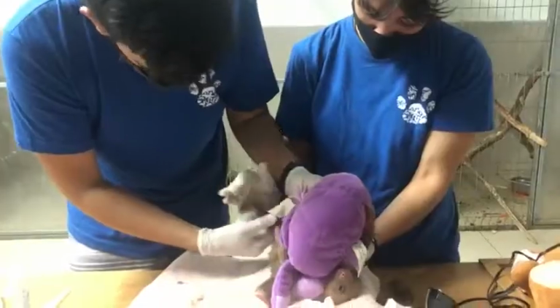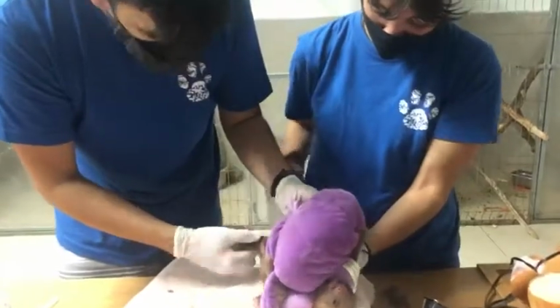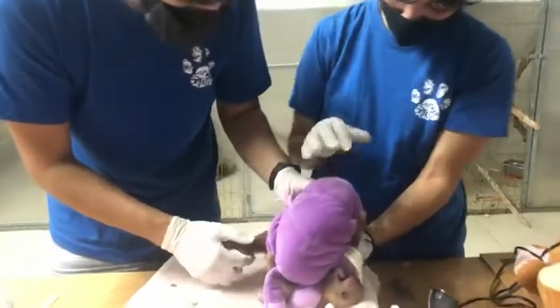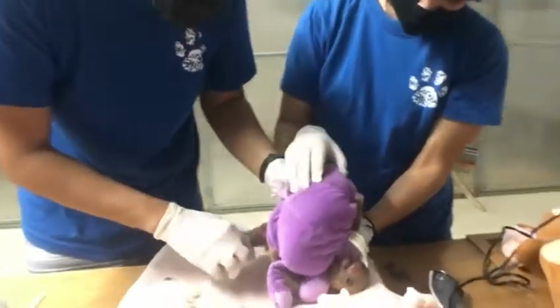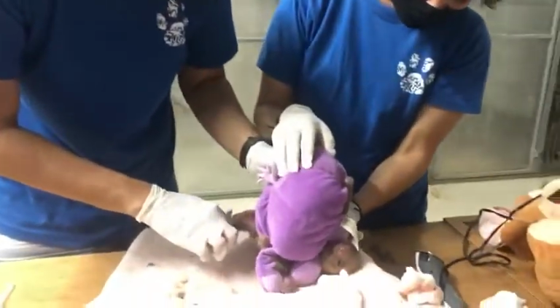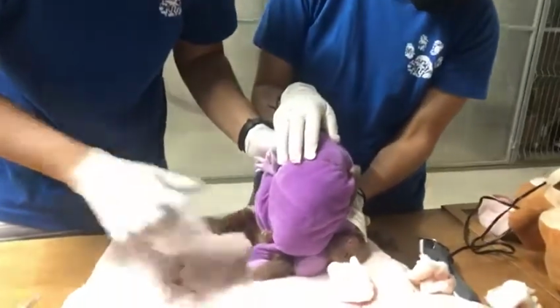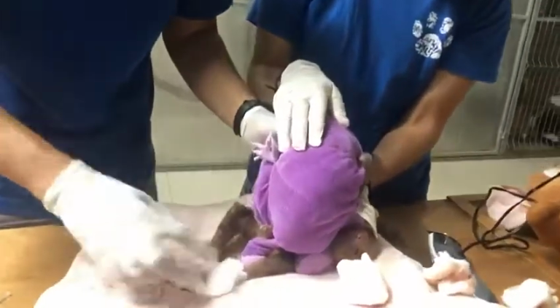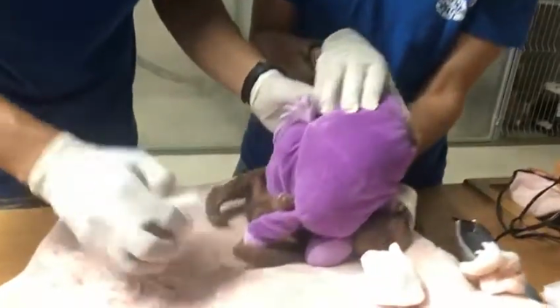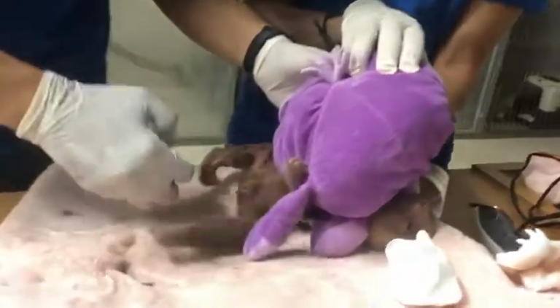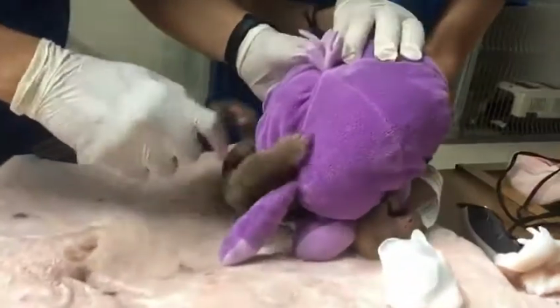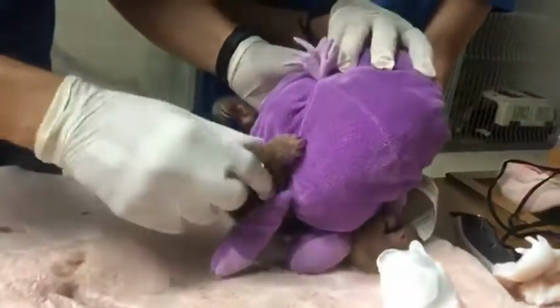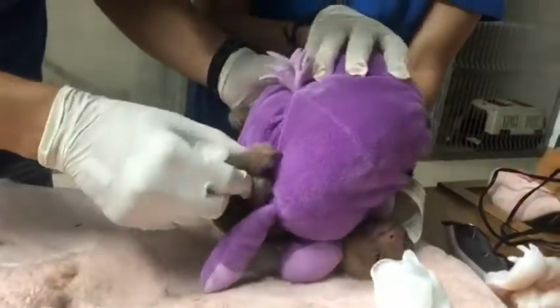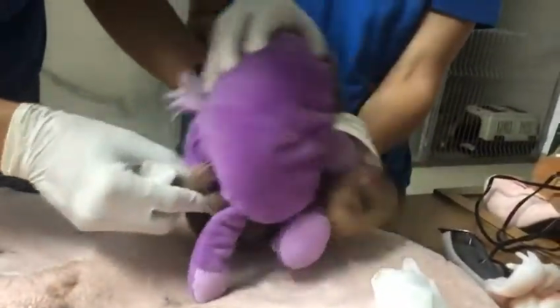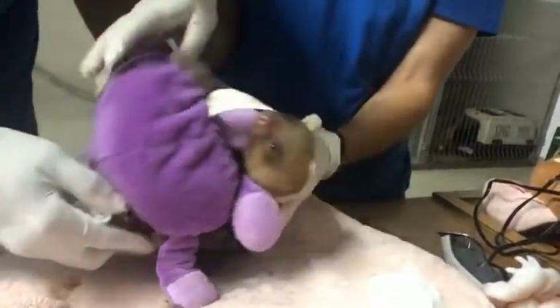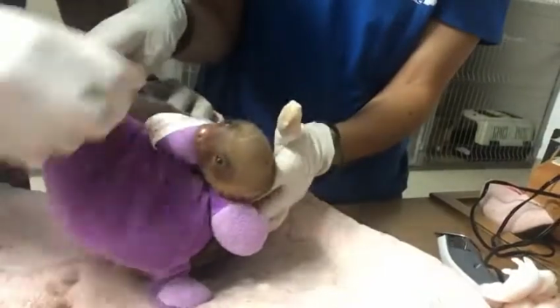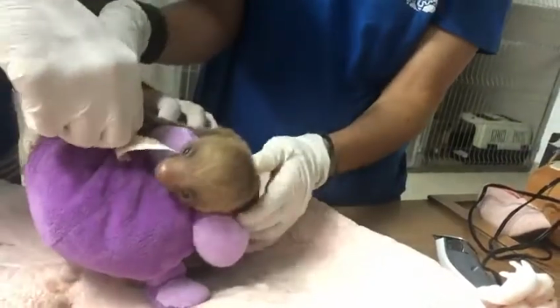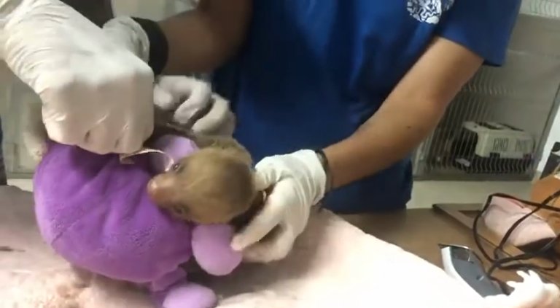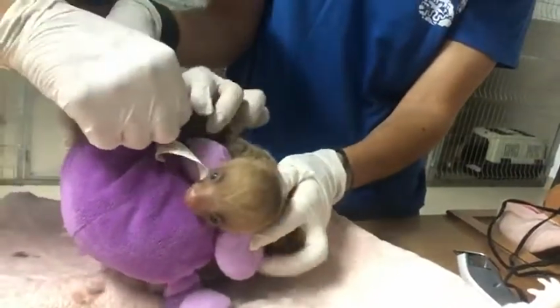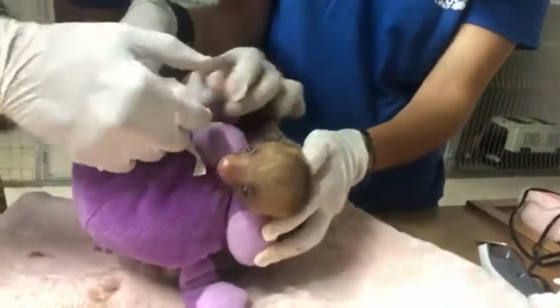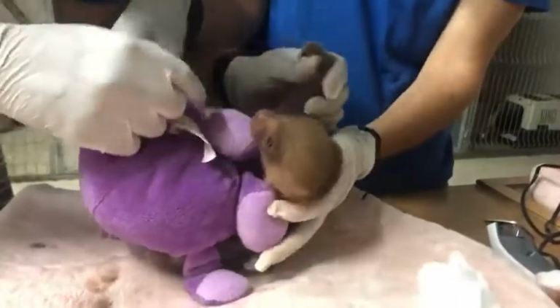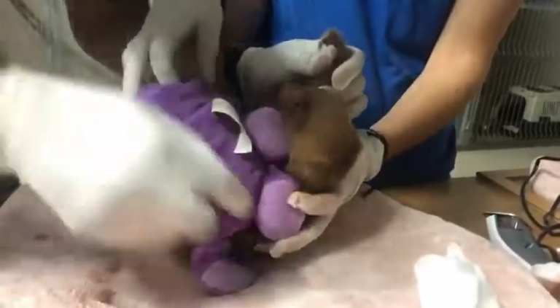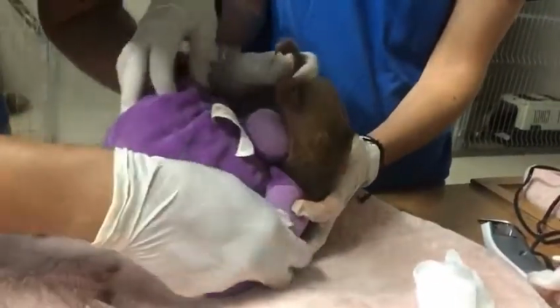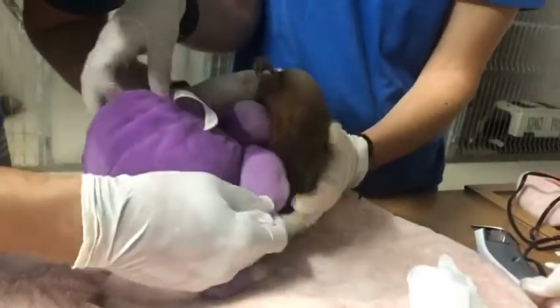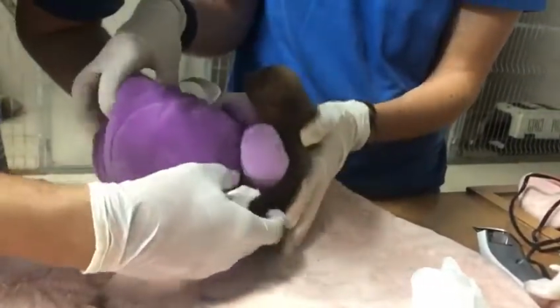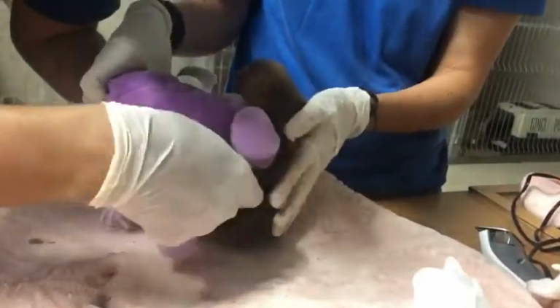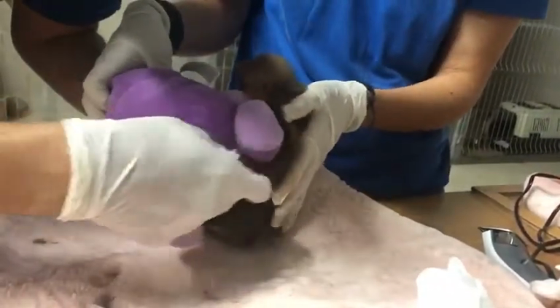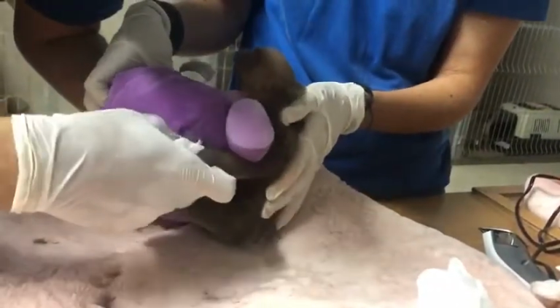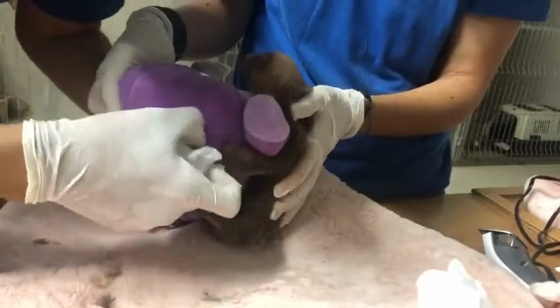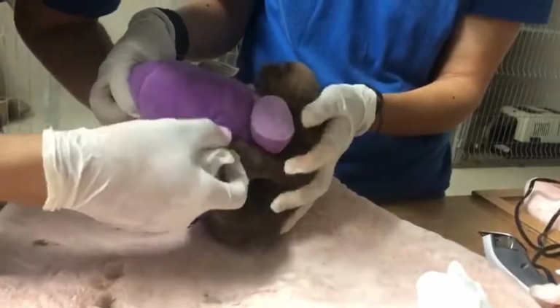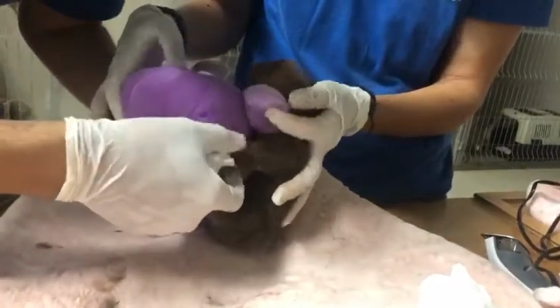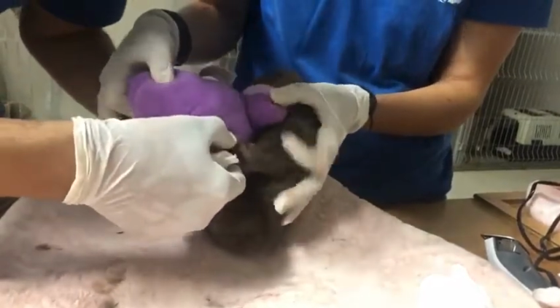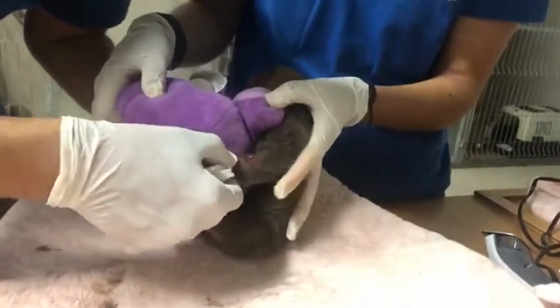In the inside surface and in the outside. In the arm, the left arm, we have another lesion, another wound.